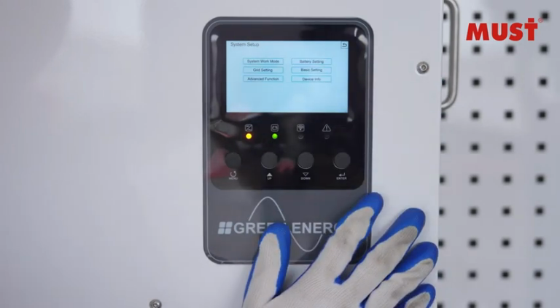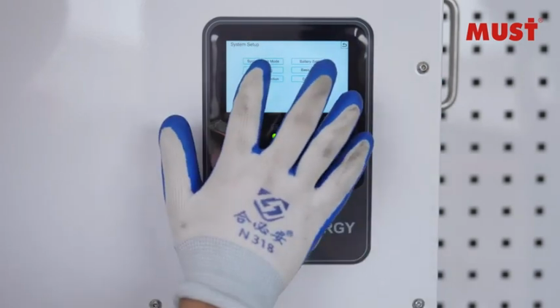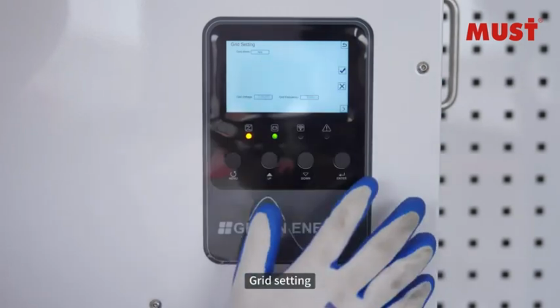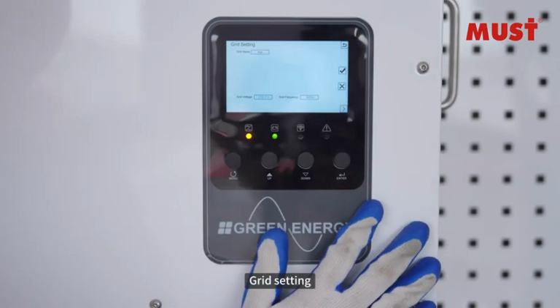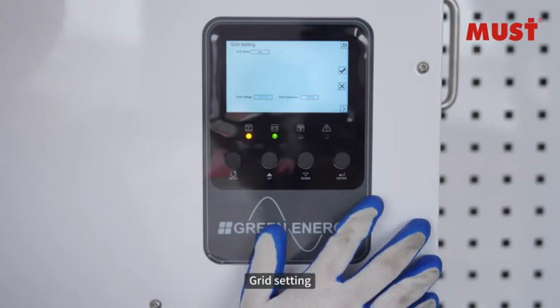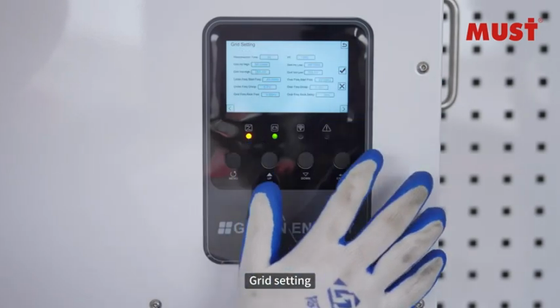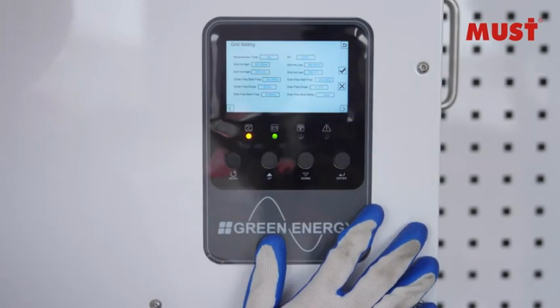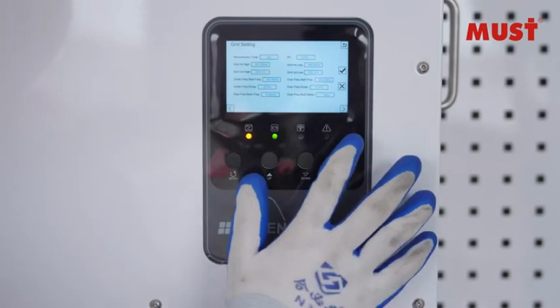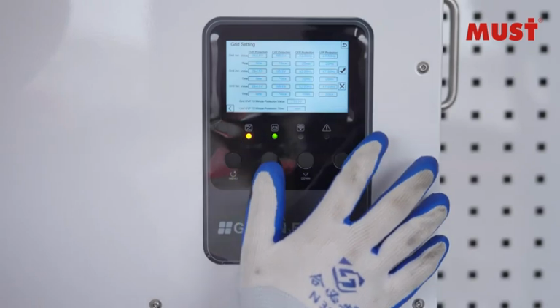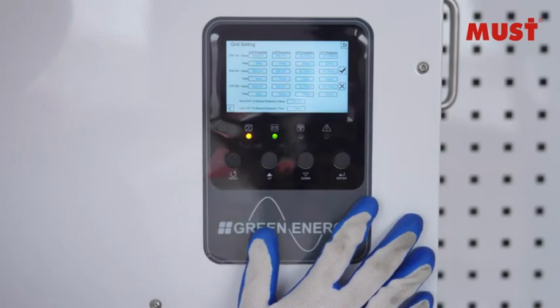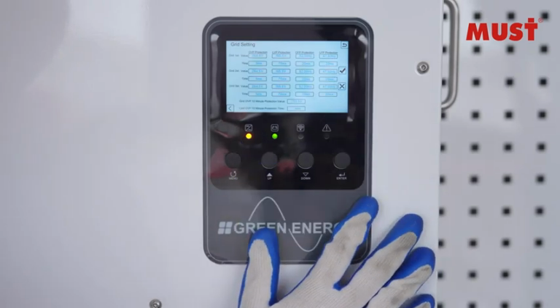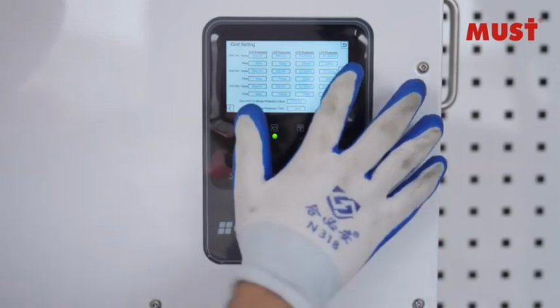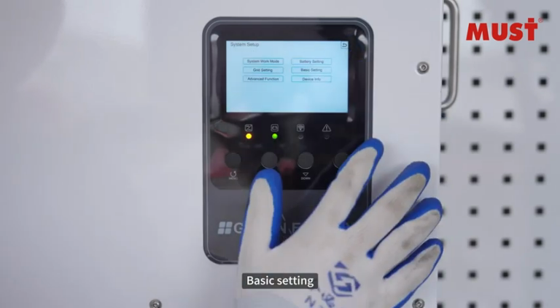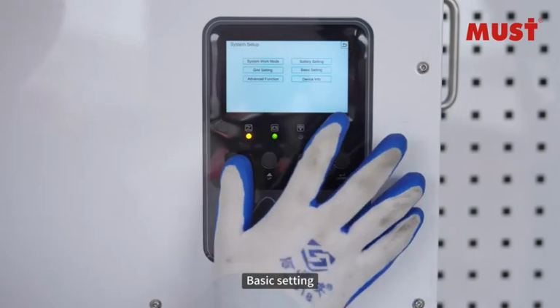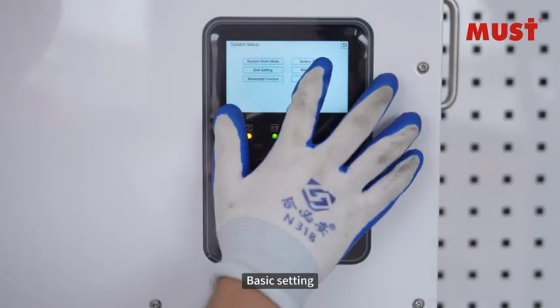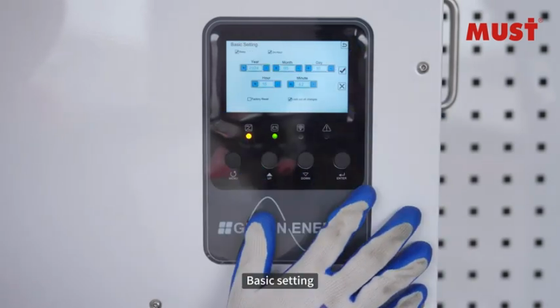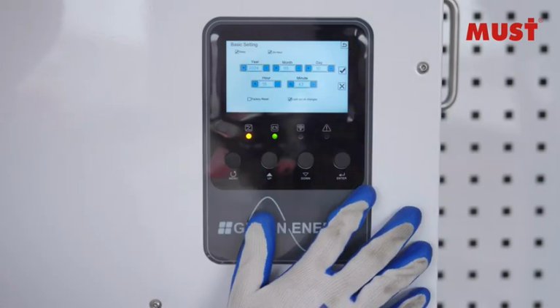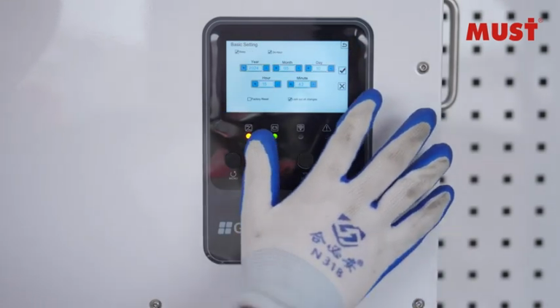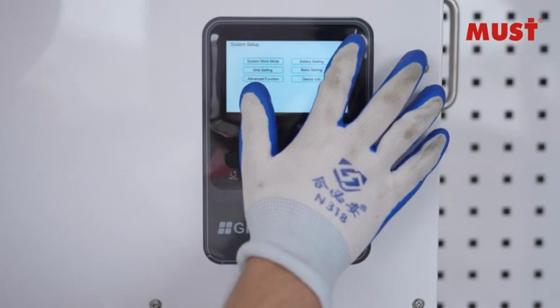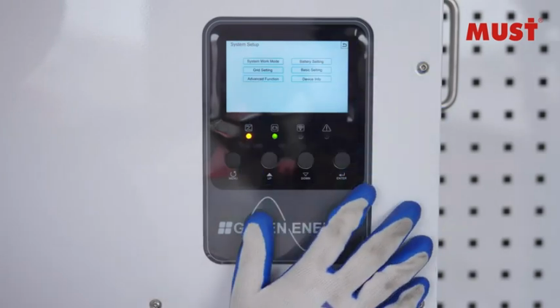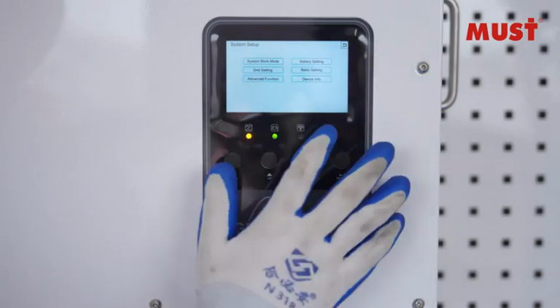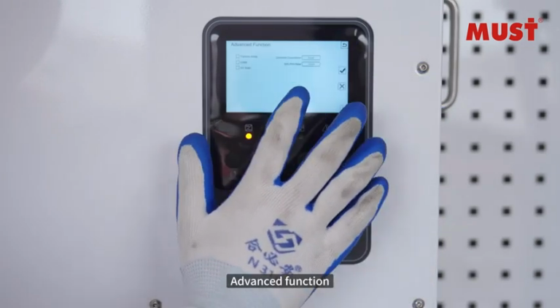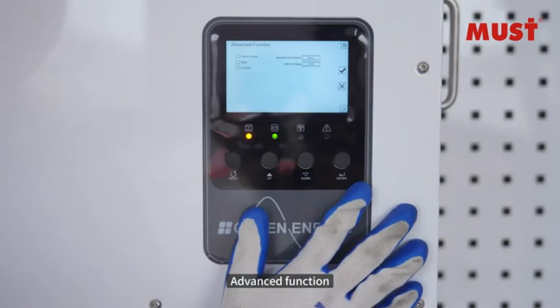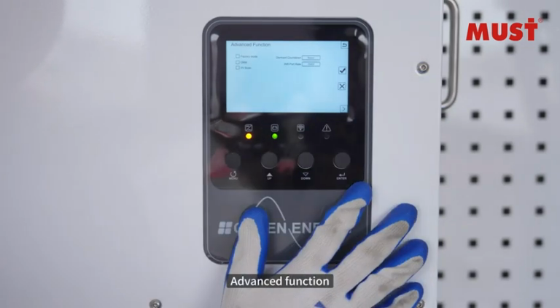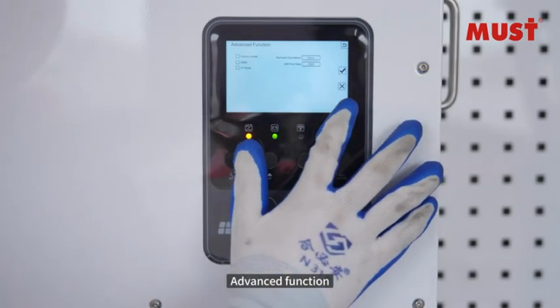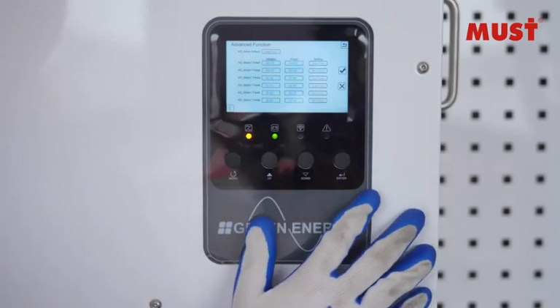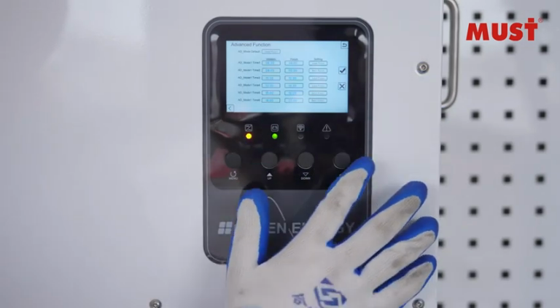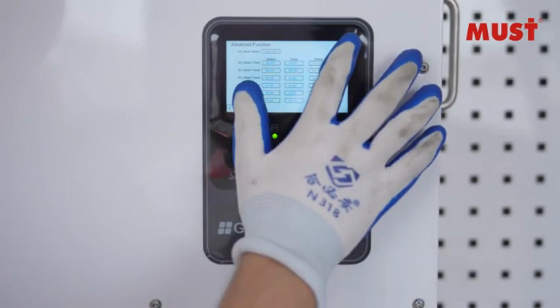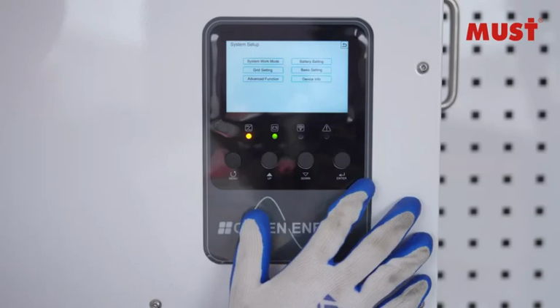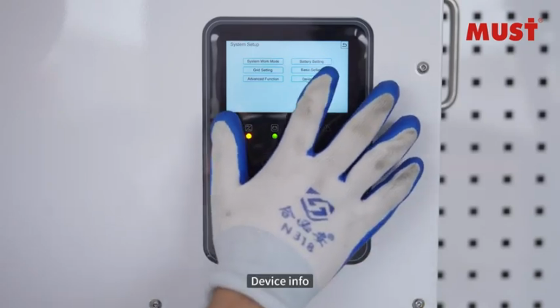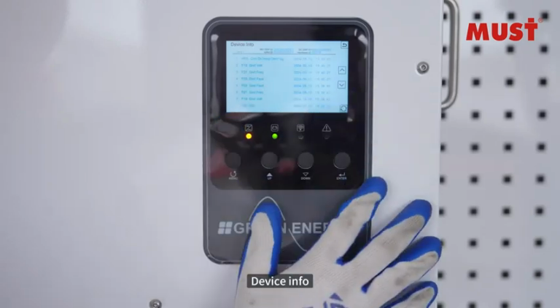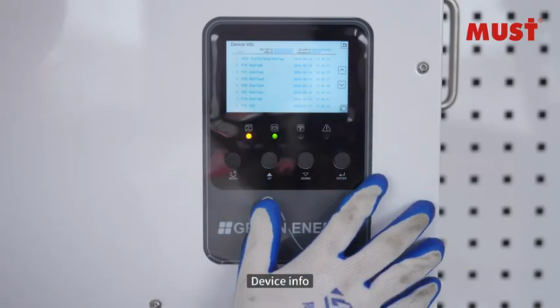Grid setting. Basic setting. Advanced function. Device info.